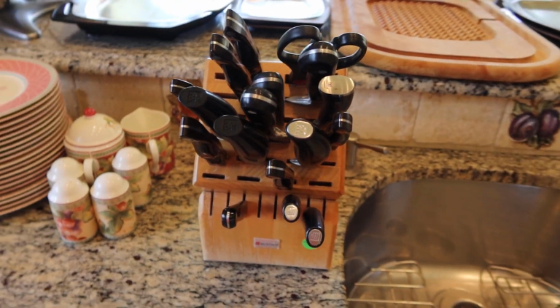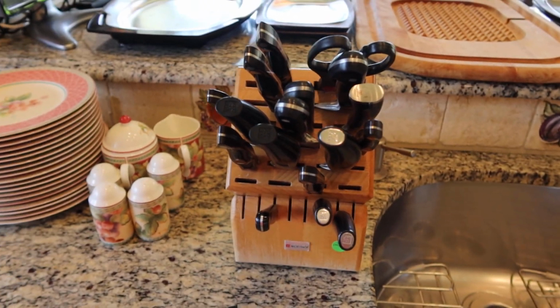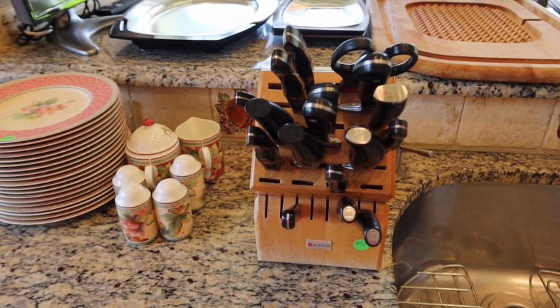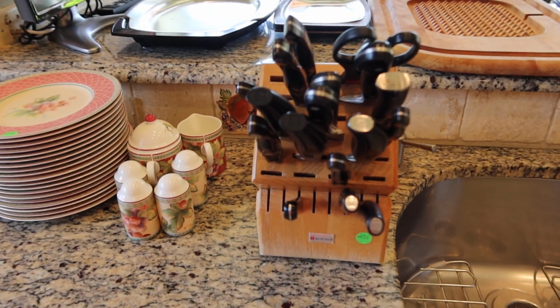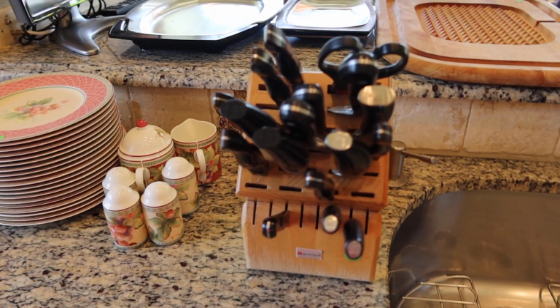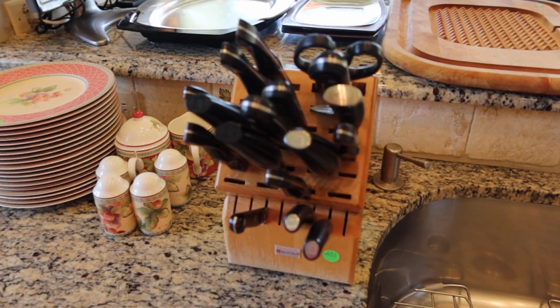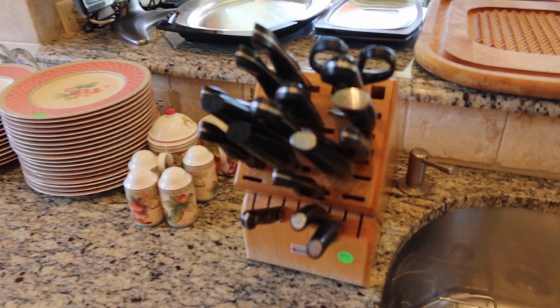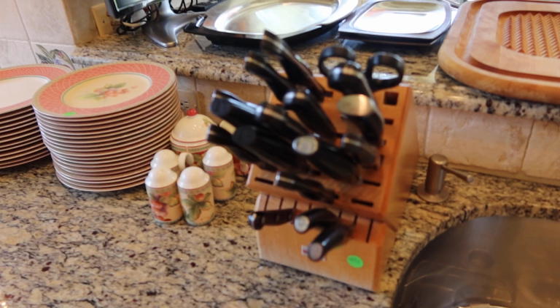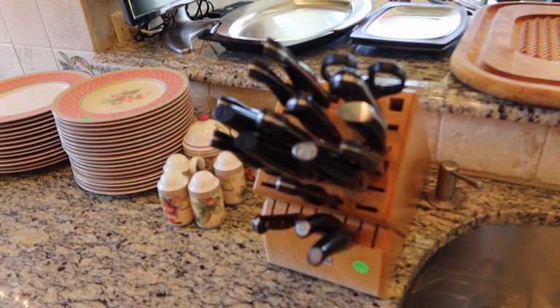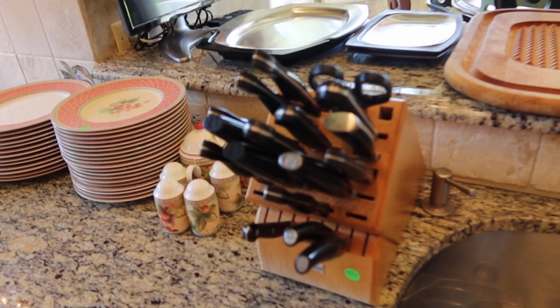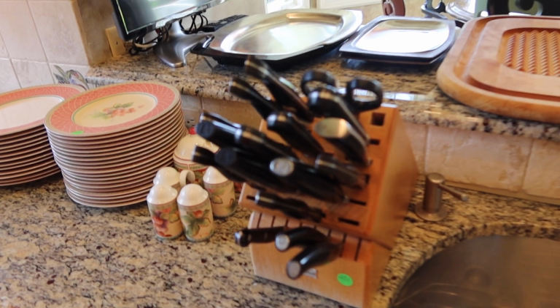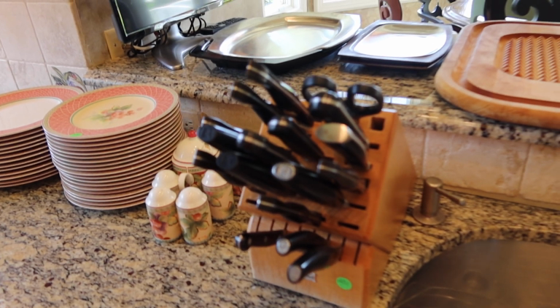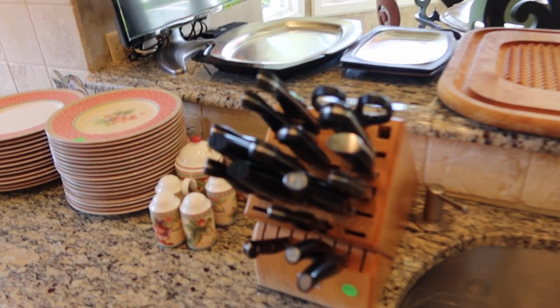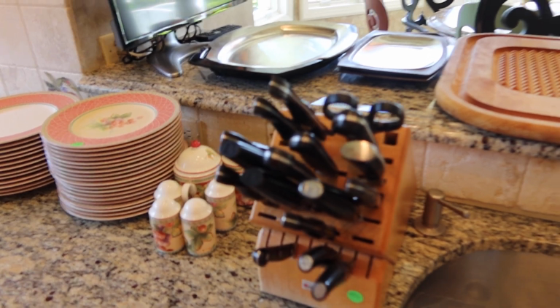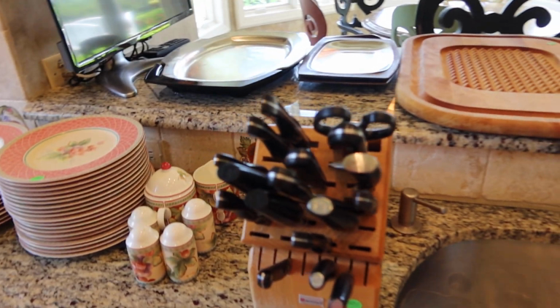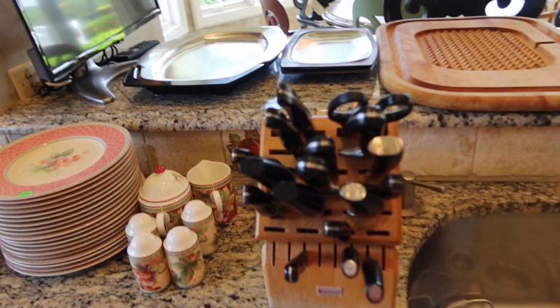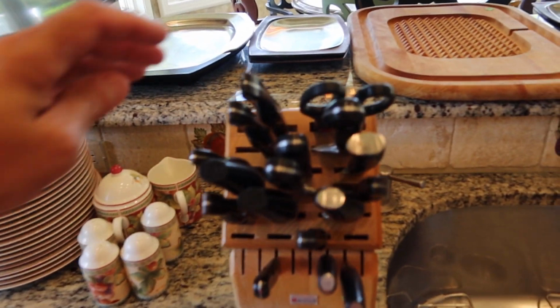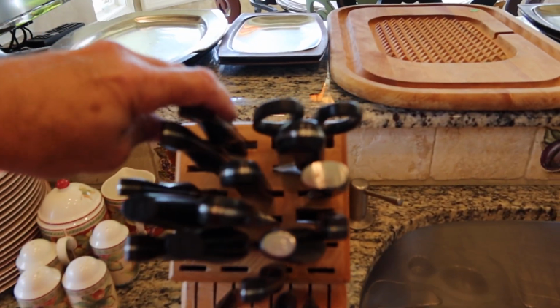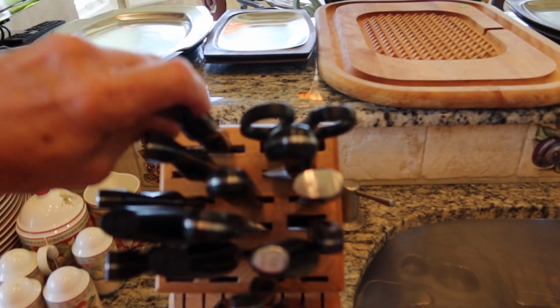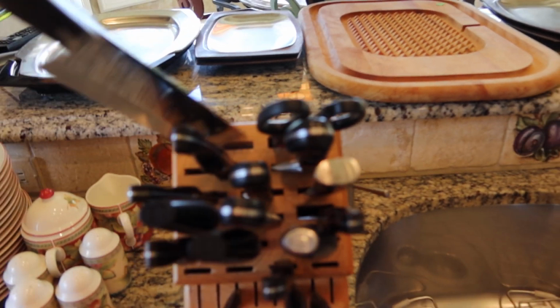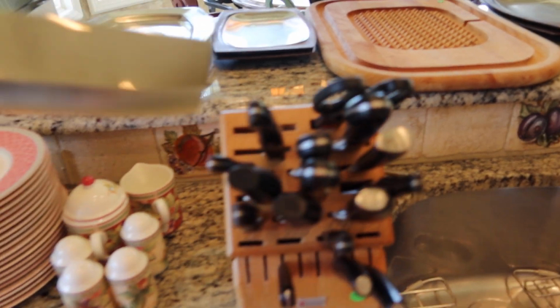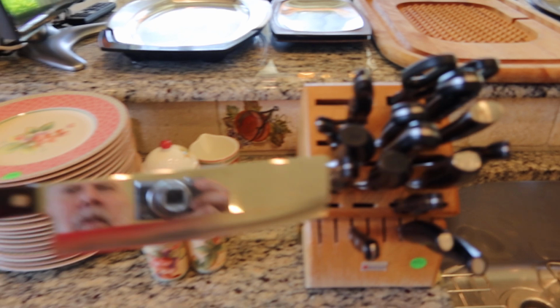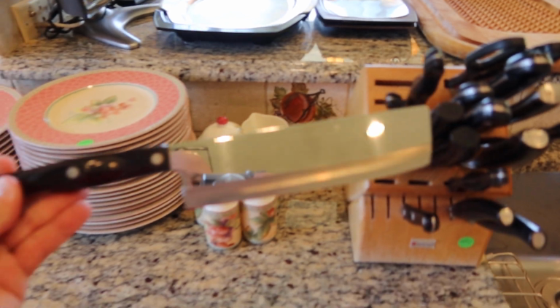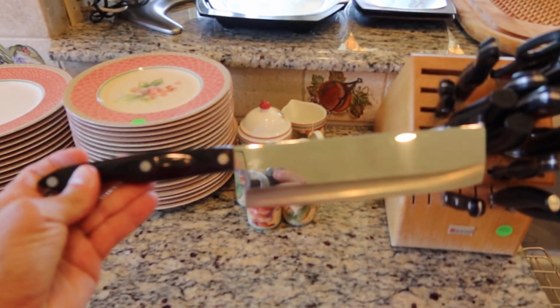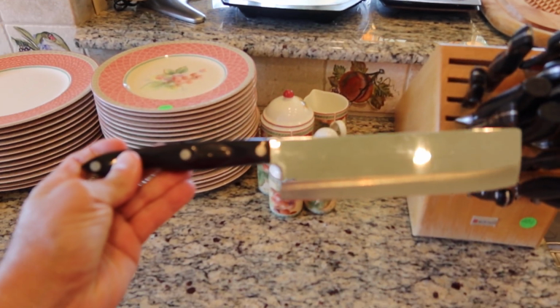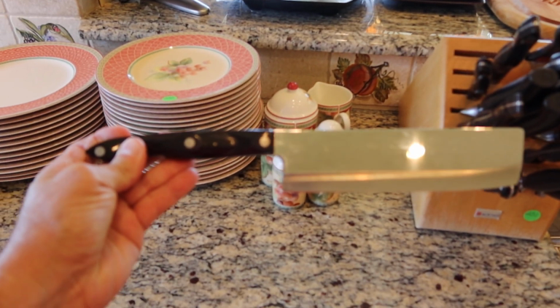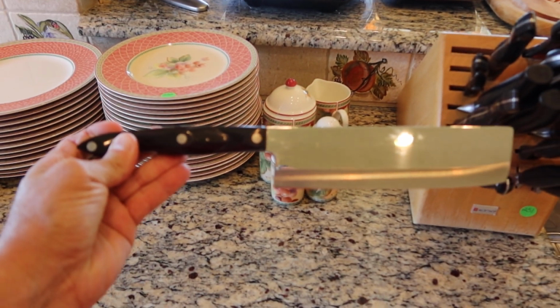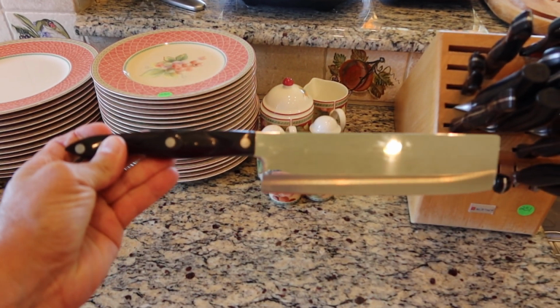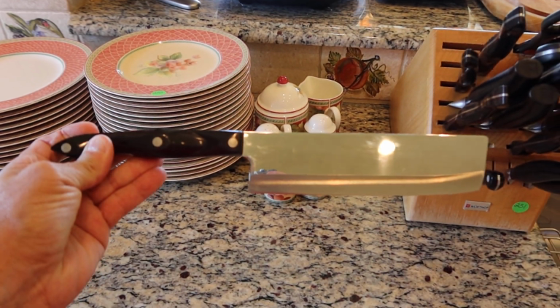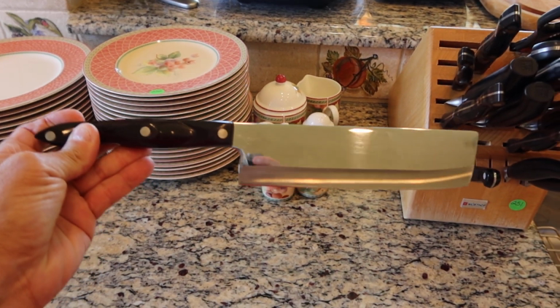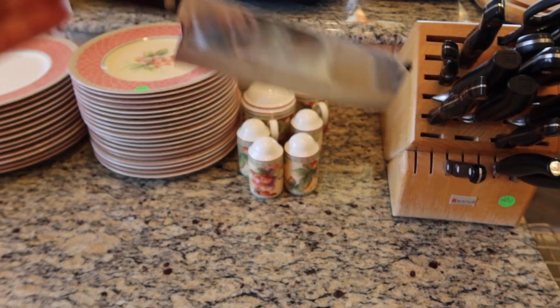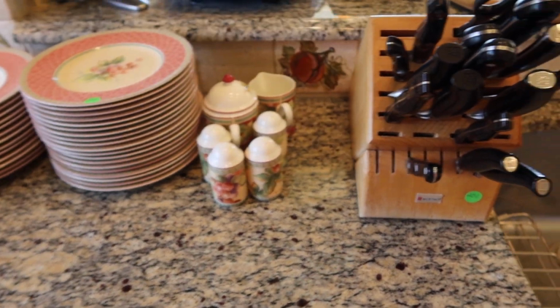This is probably well over $1,000 in replacement value. I know this sucker alone here is like $300 or $400 from Cutco.